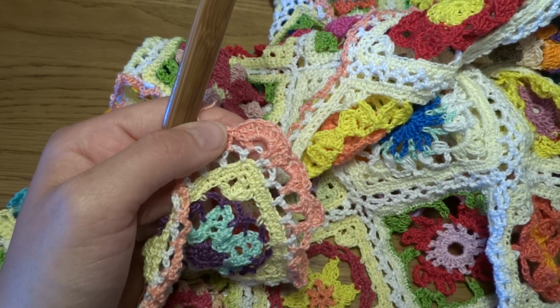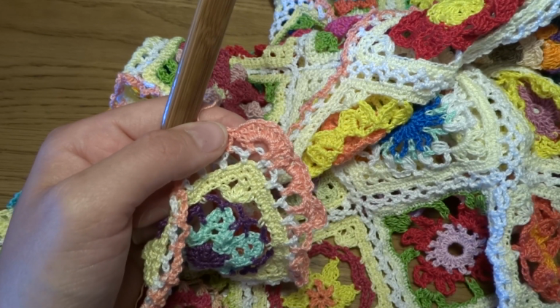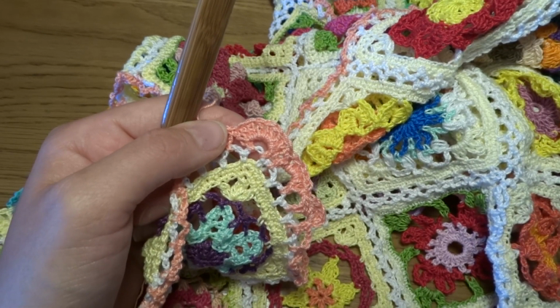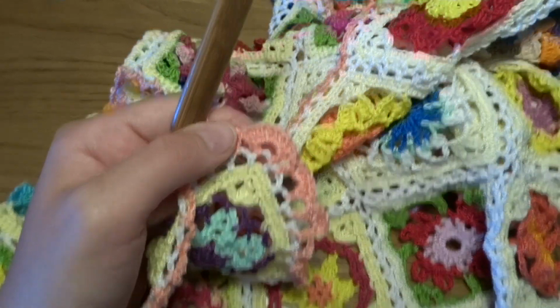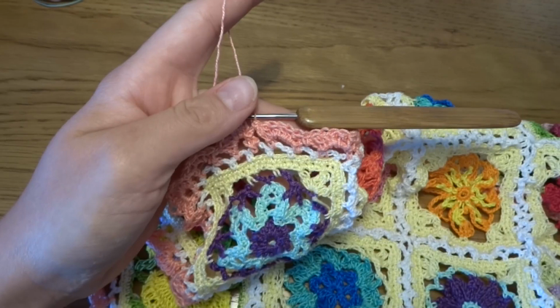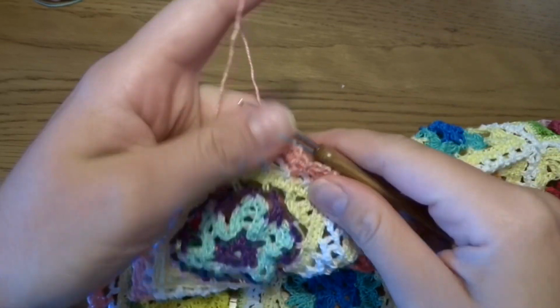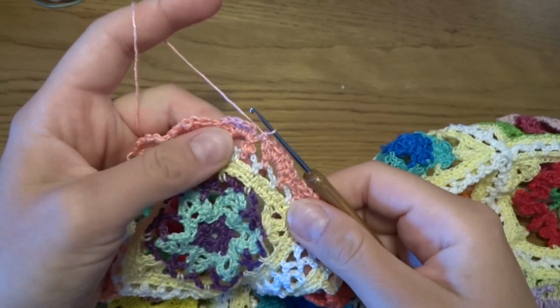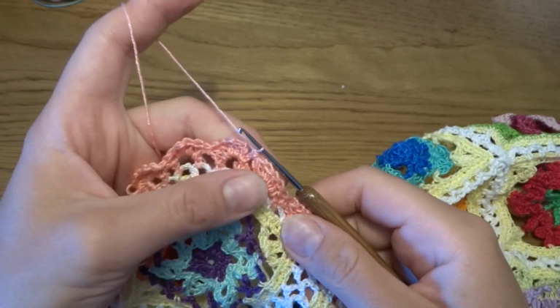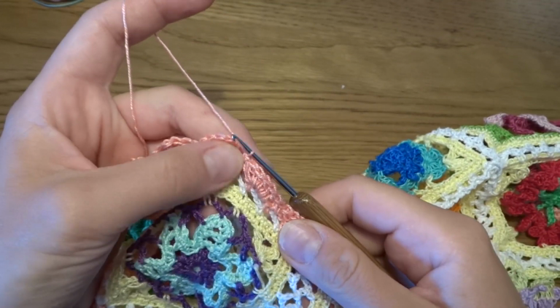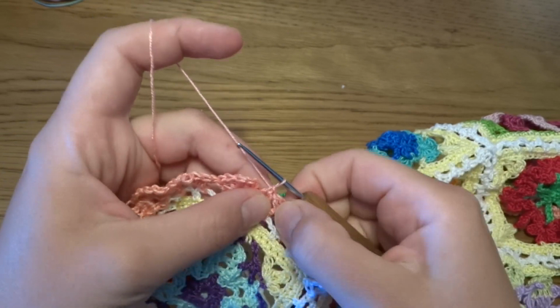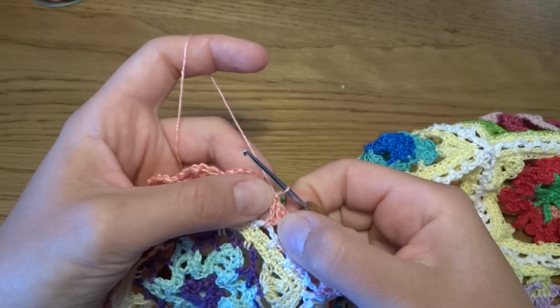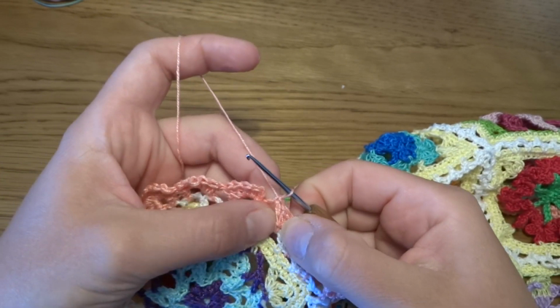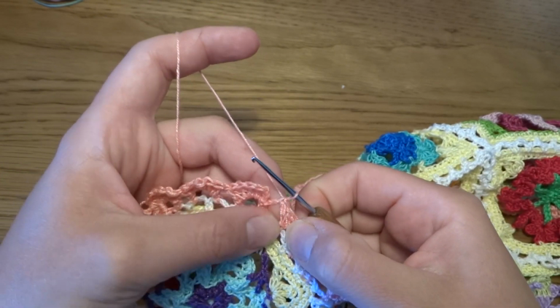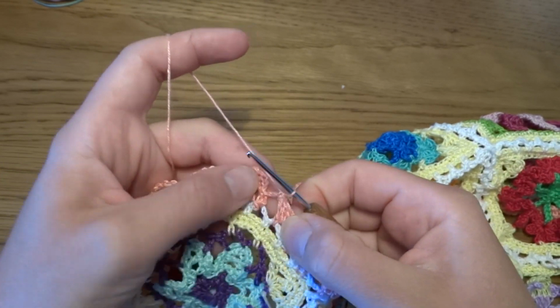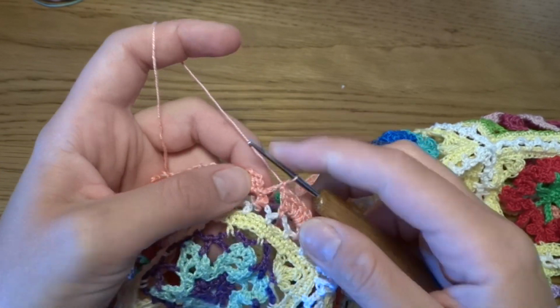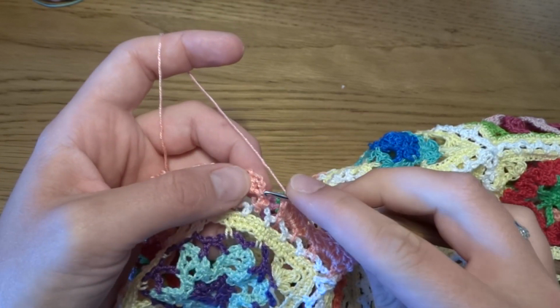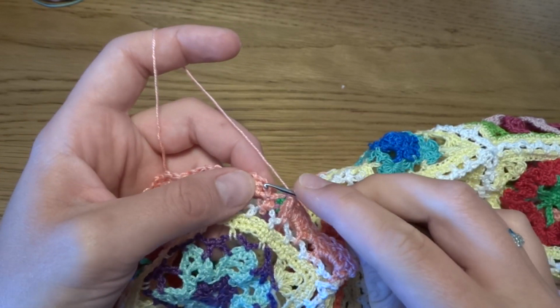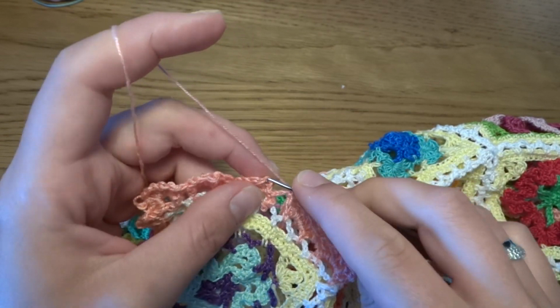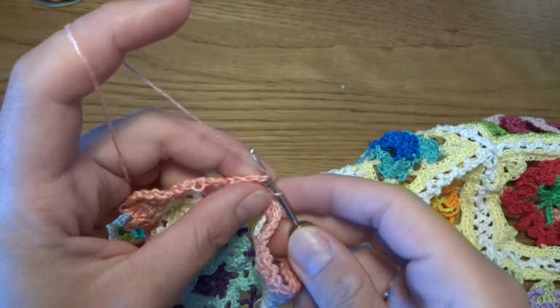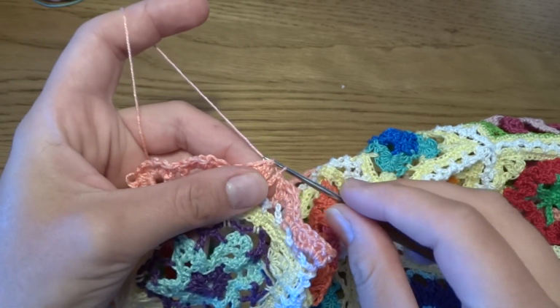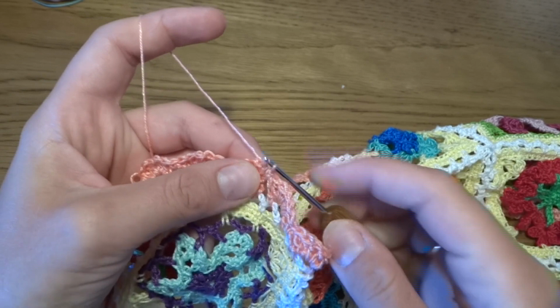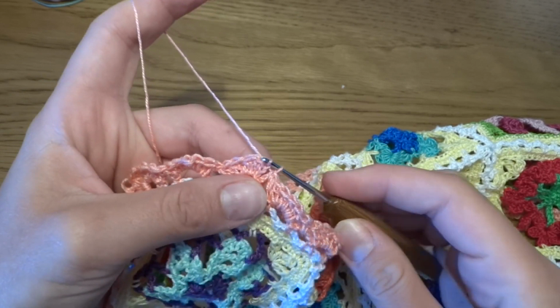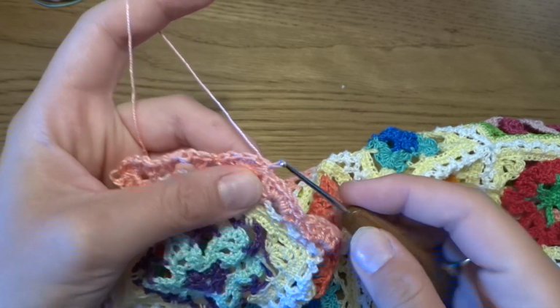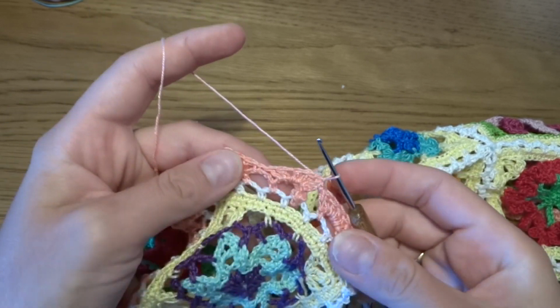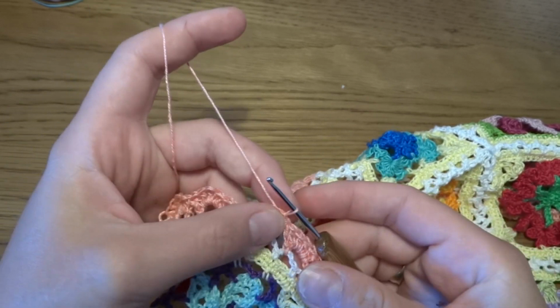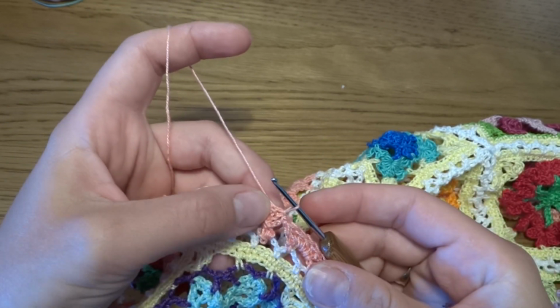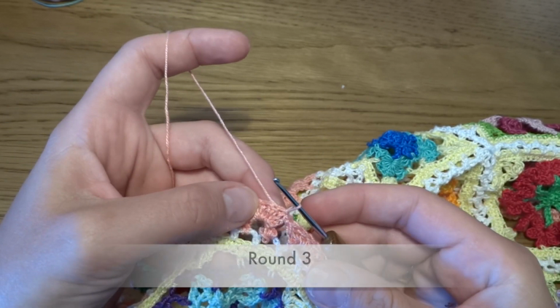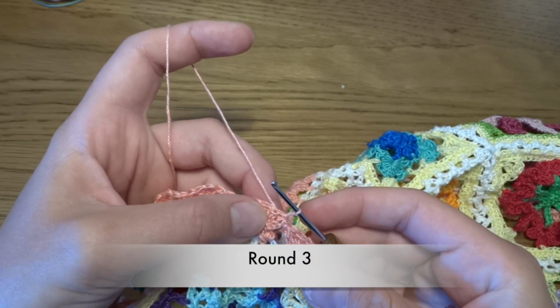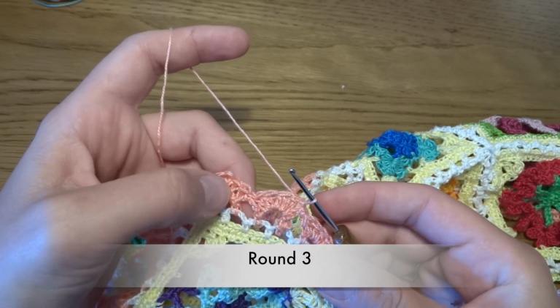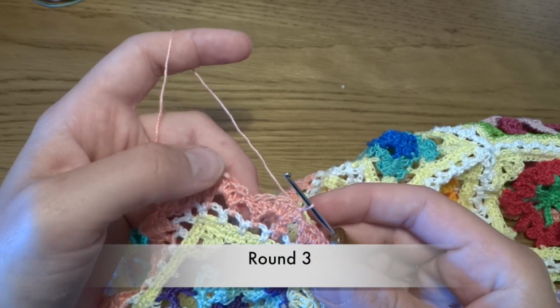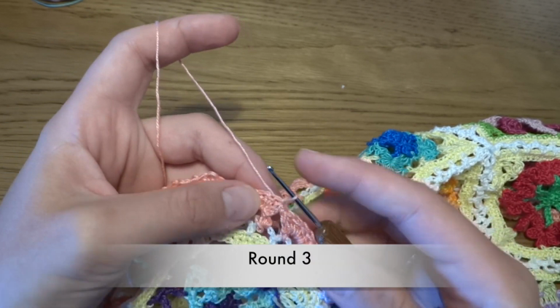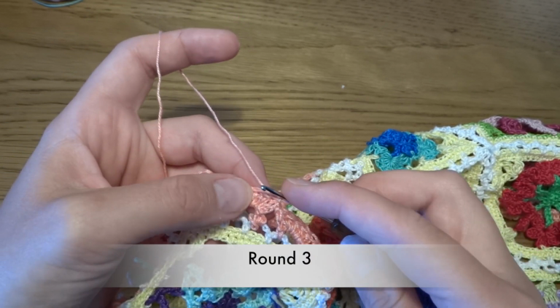In each chain space we have to work five double crochets, single crochet into the next — only at the corner we will have seven double crochets. At the end of our round, after the last single crochet into the last chain space, work slip stitch into the top of chain 3, into the first double crochet.